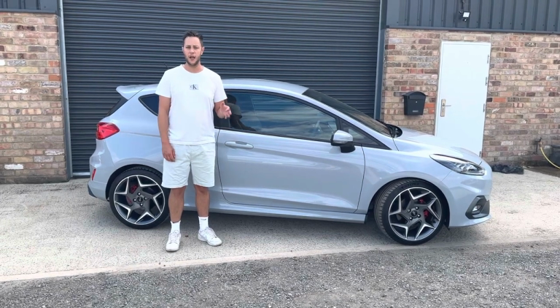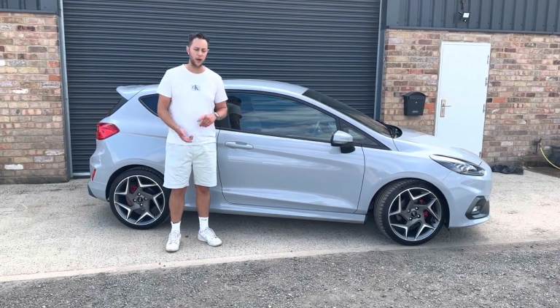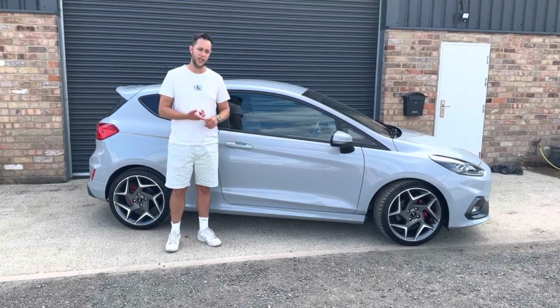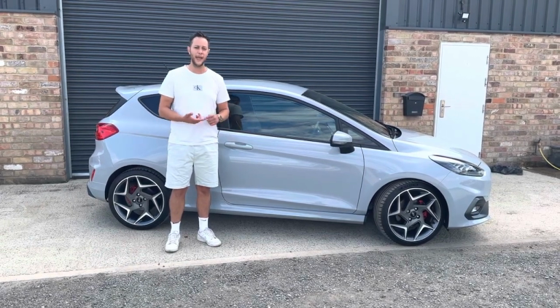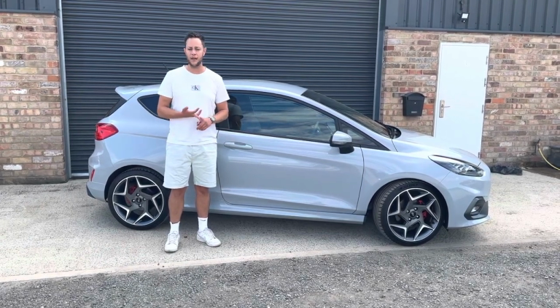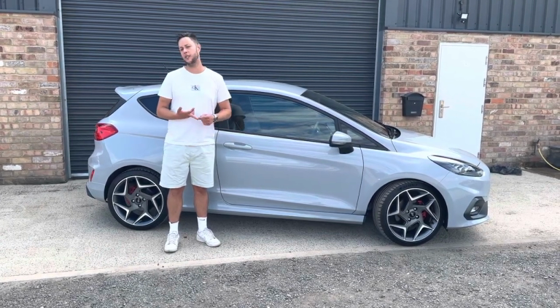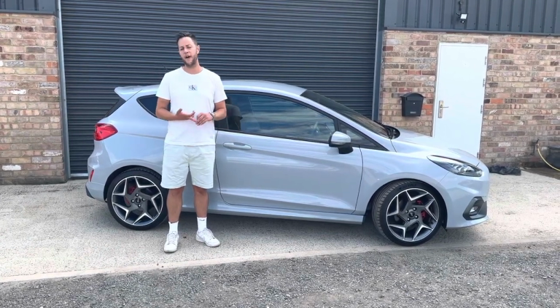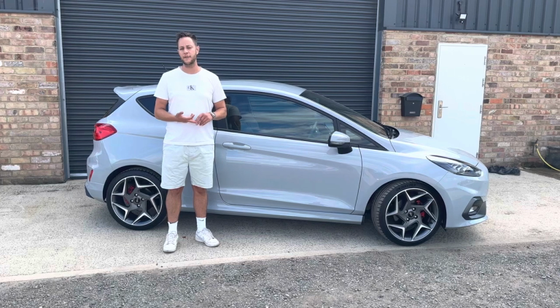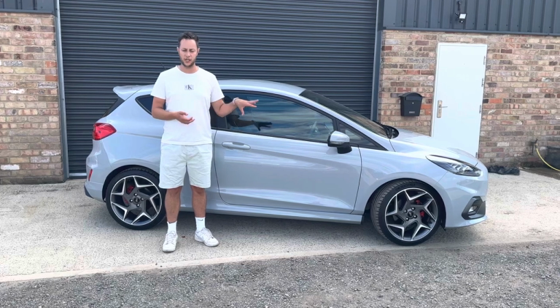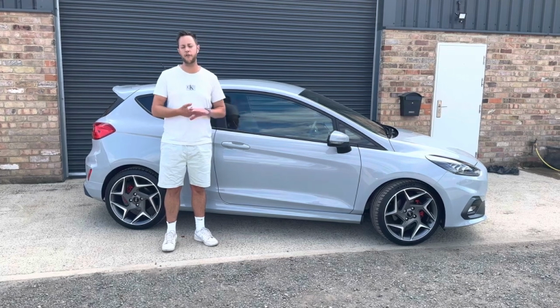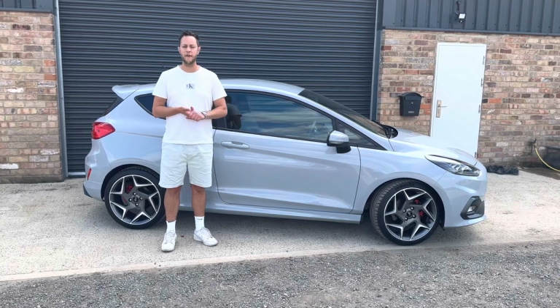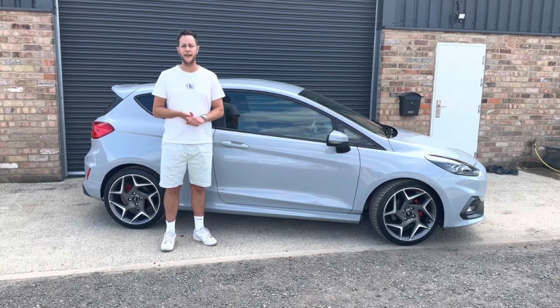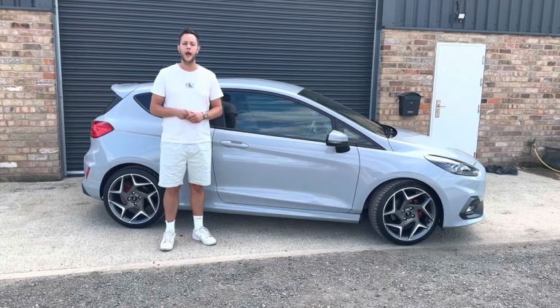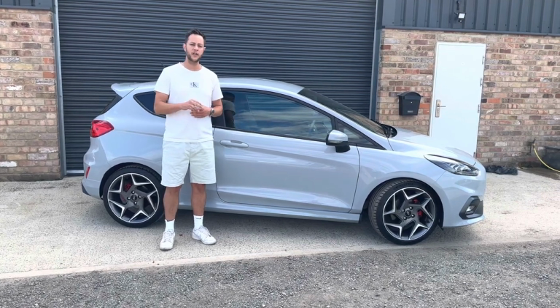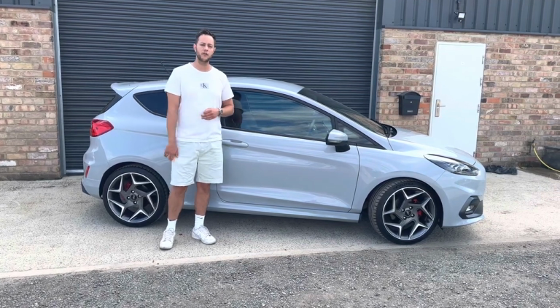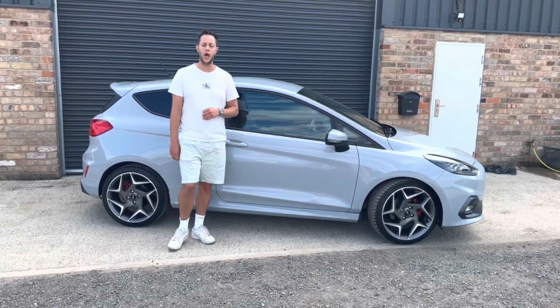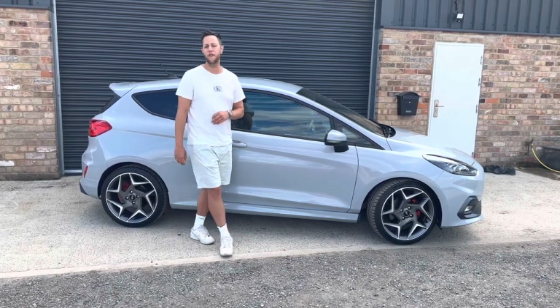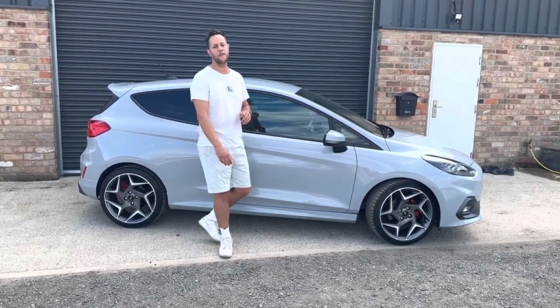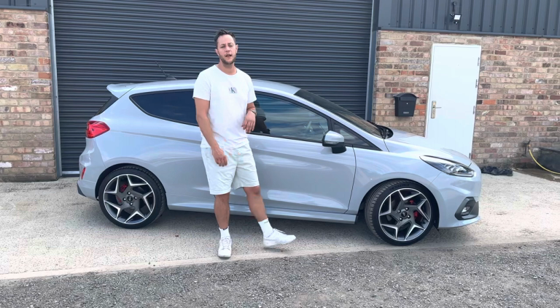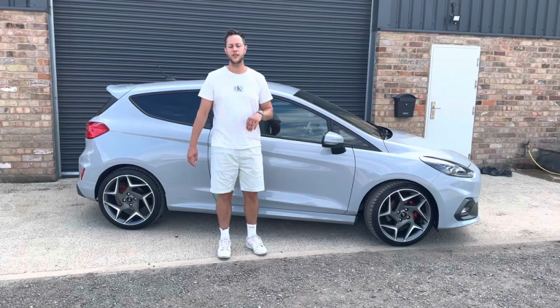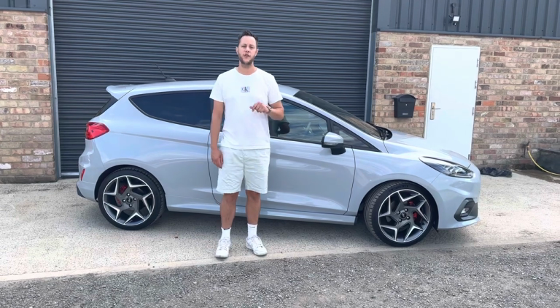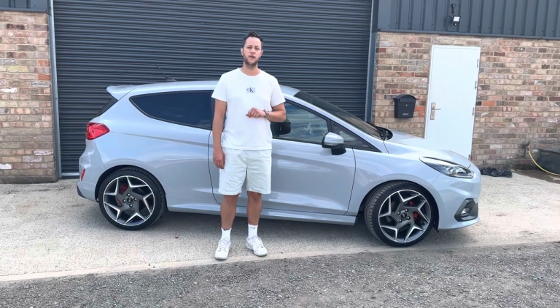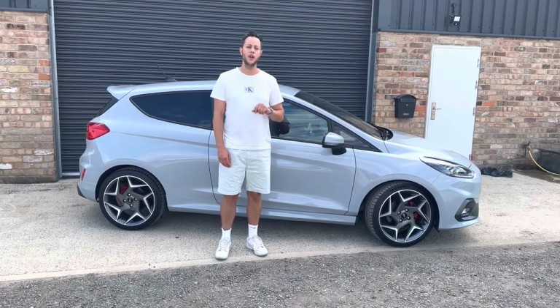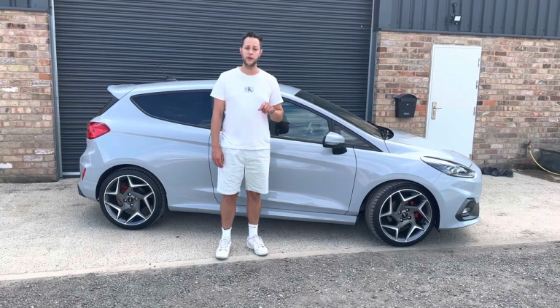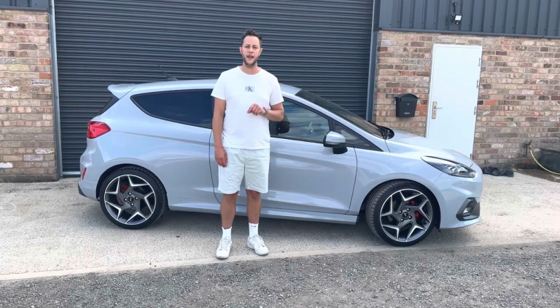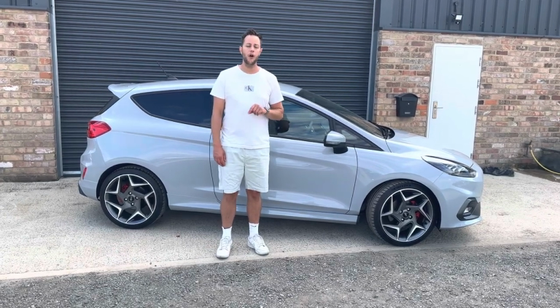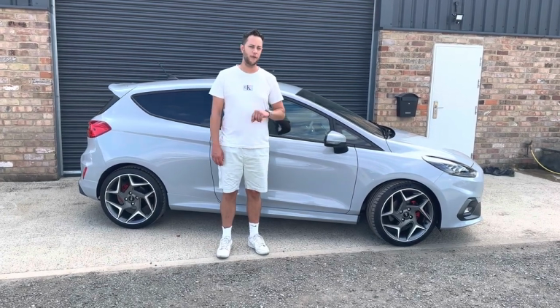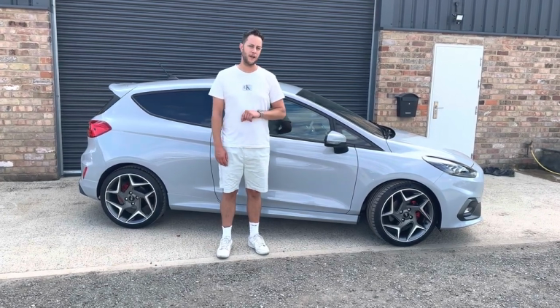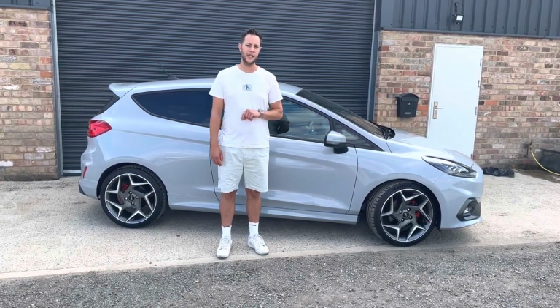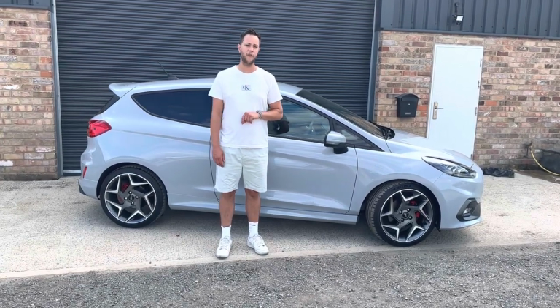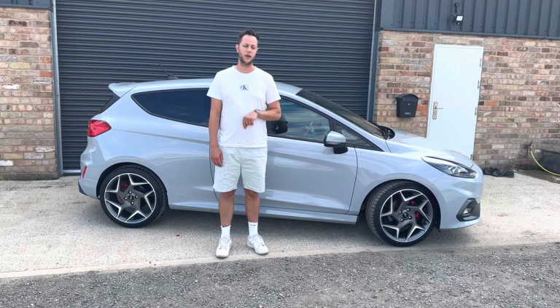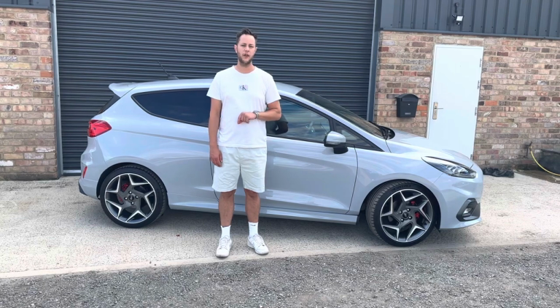We can offer HP and PCP finance, making this car affordable monthly. I encourage phone calls on 01453 702 903 or visit the website bcperformance.co.uk.